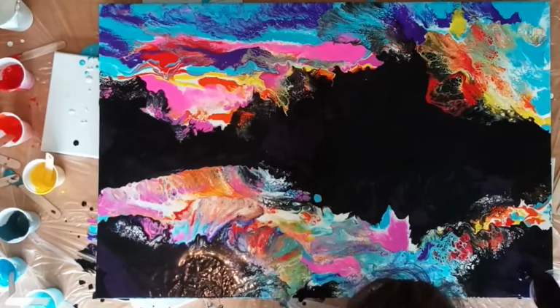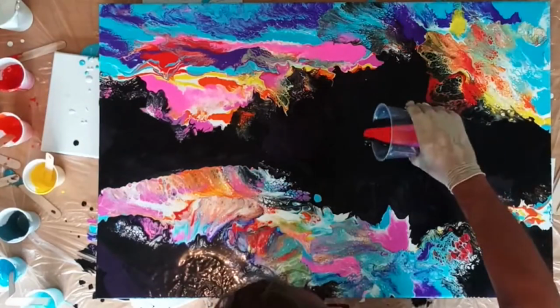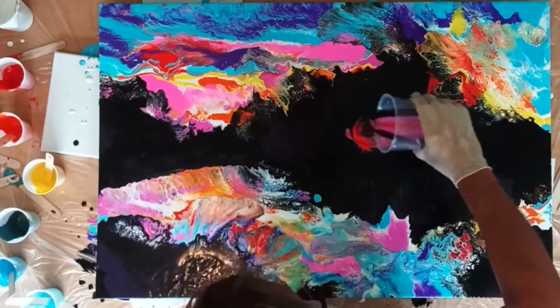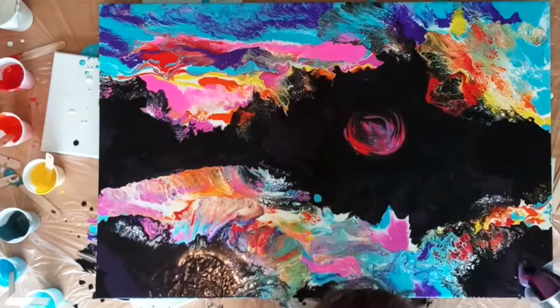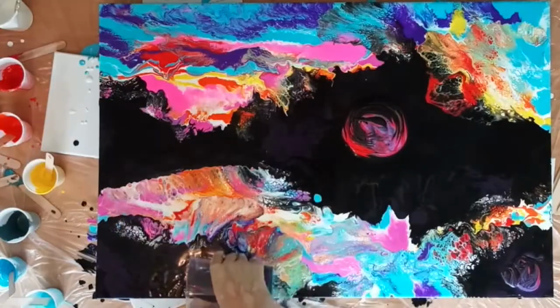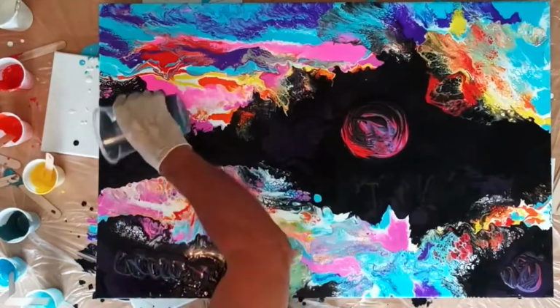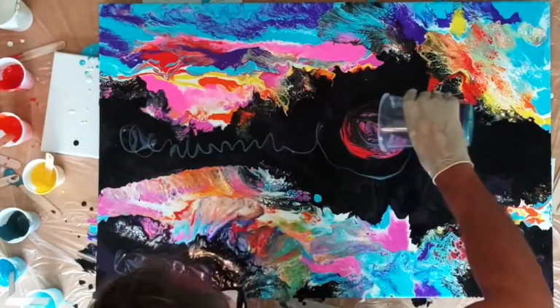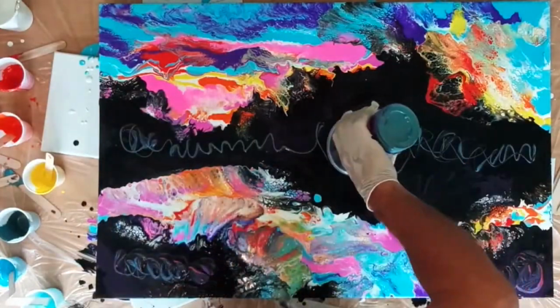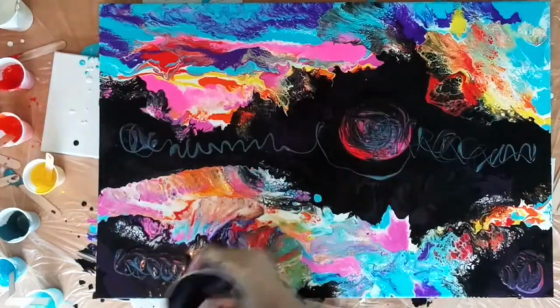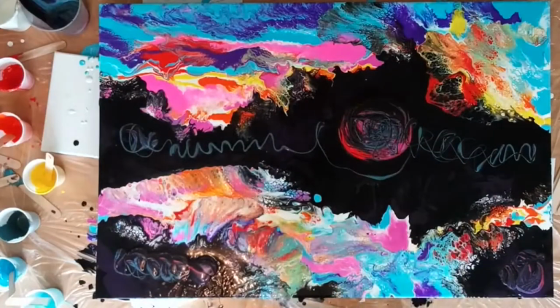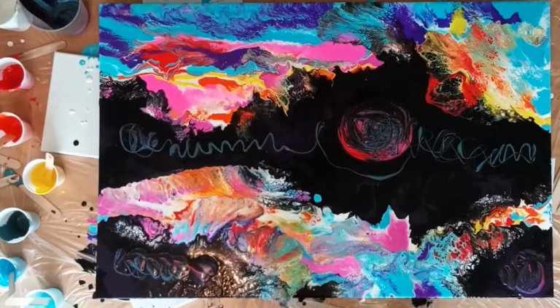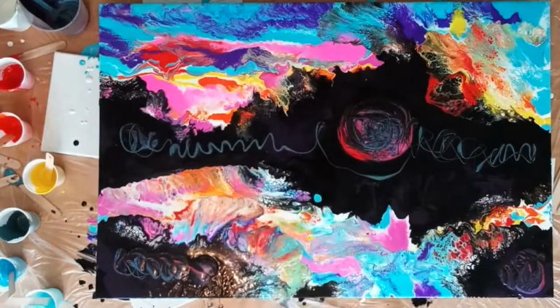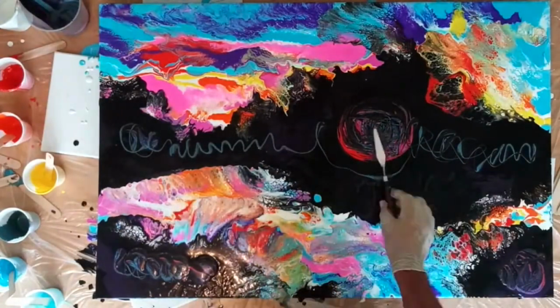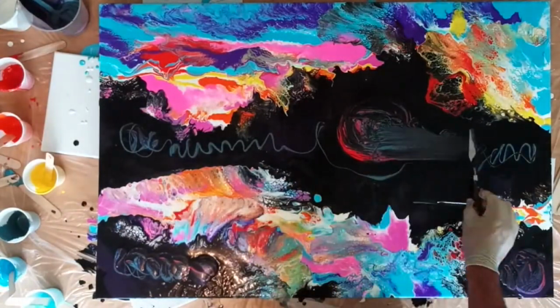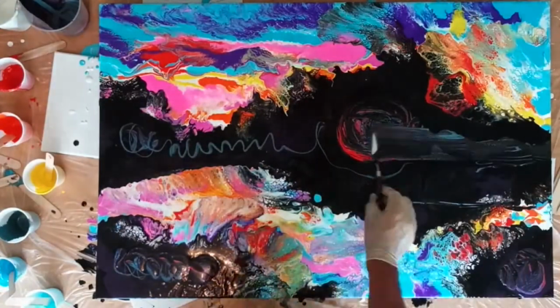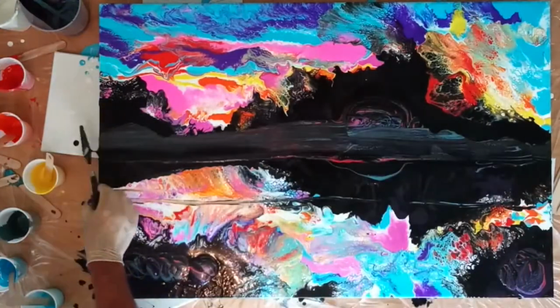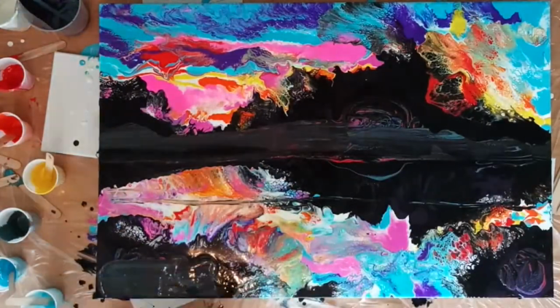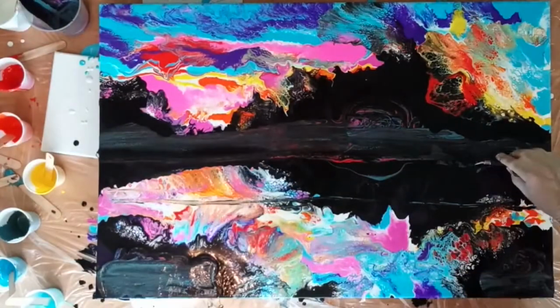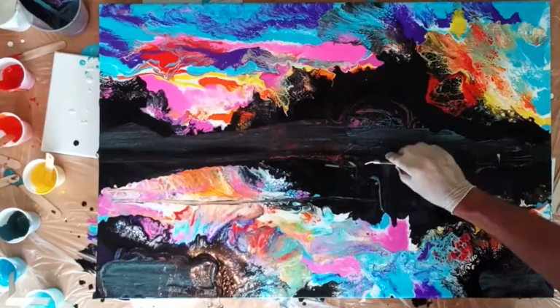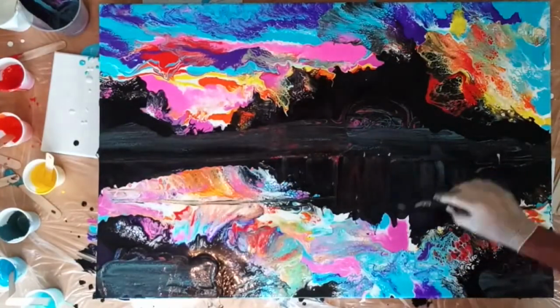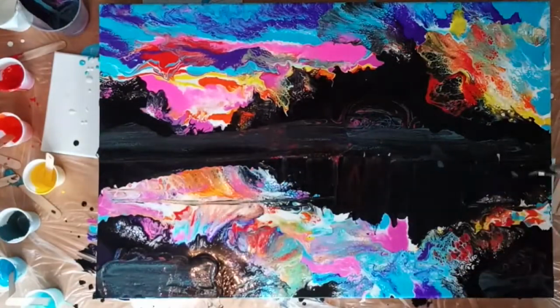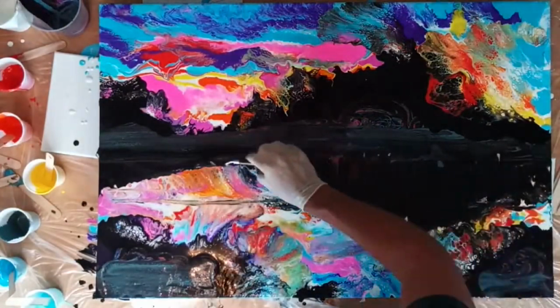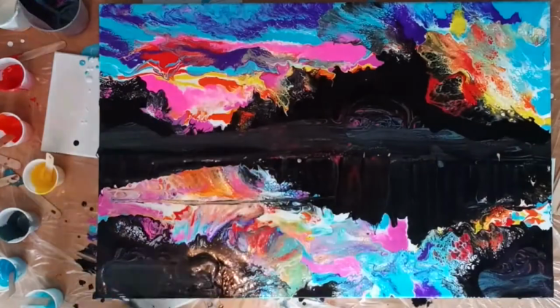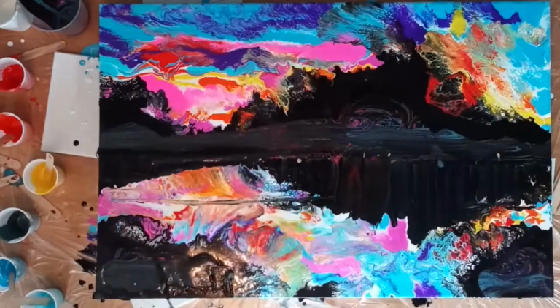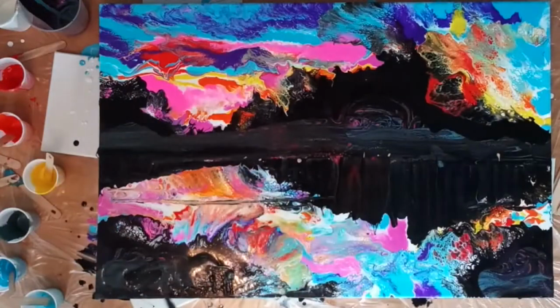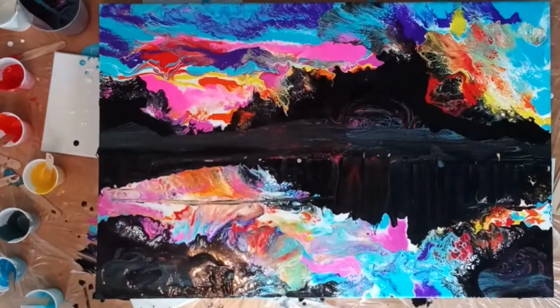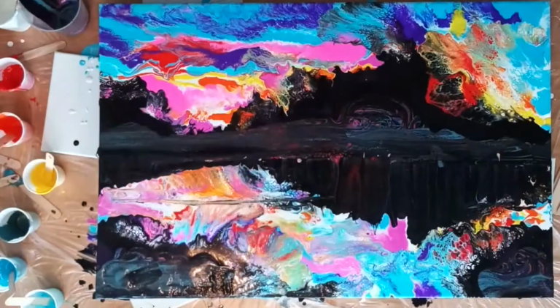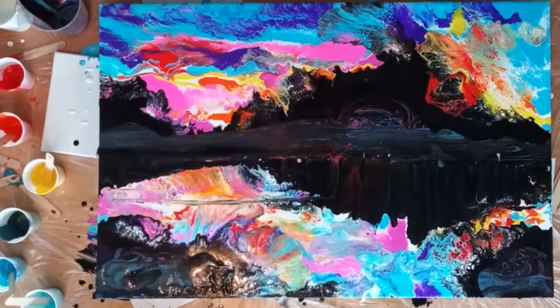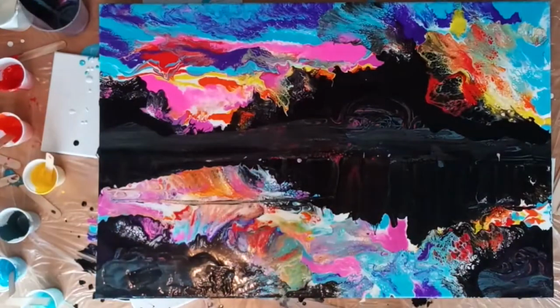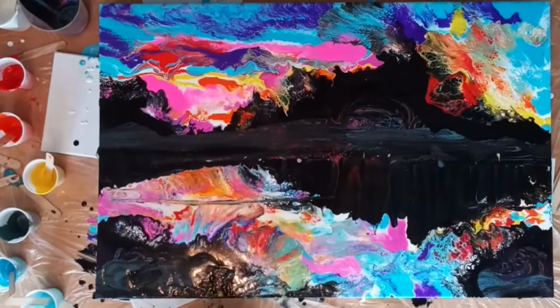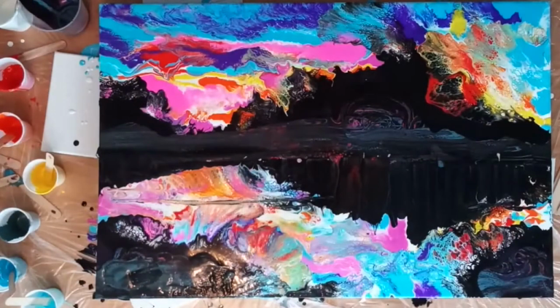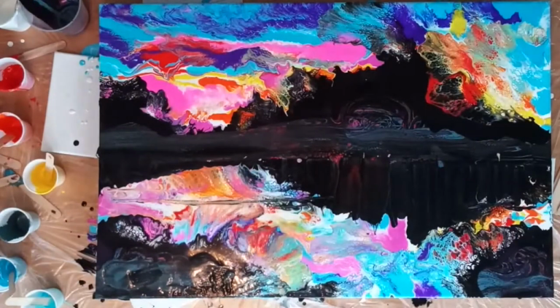This painting then took a couple of weeks to dry, which was something I needed to do because I wanted to paint over the top of the image.